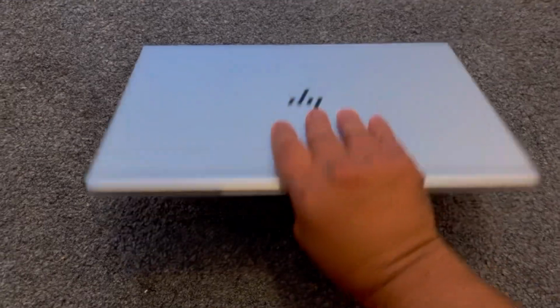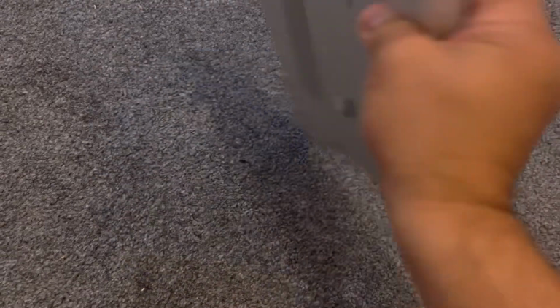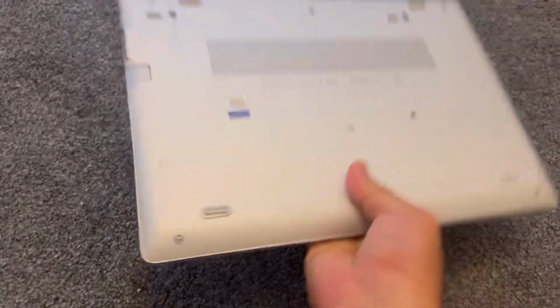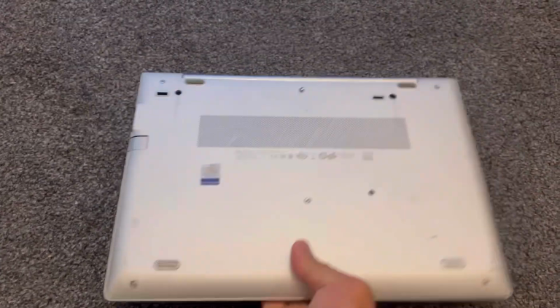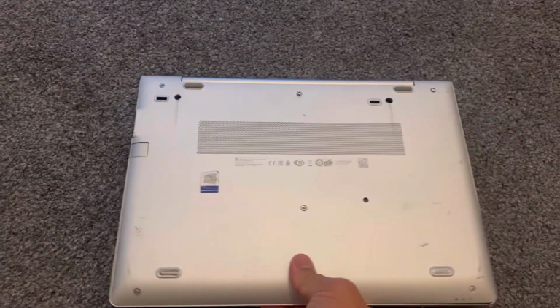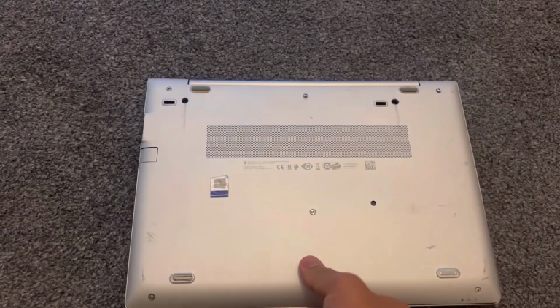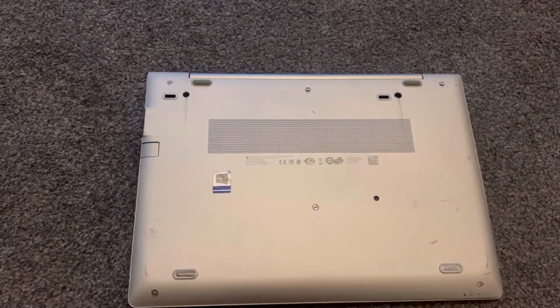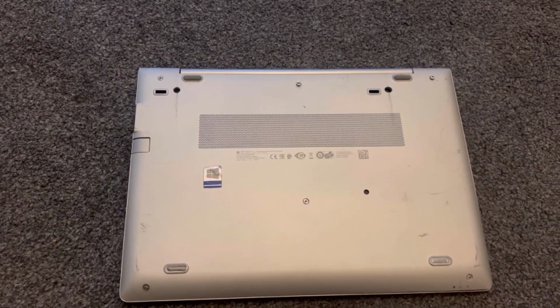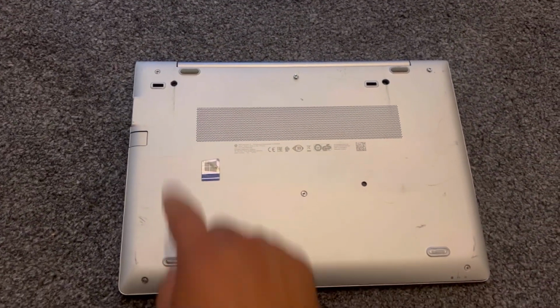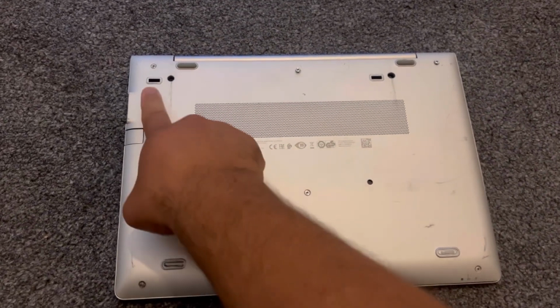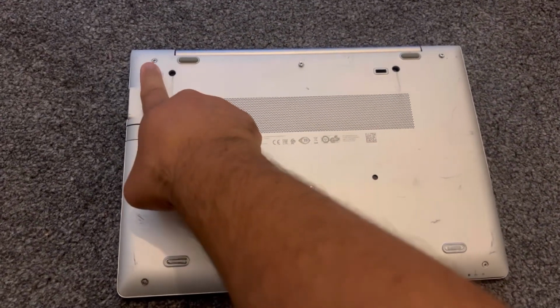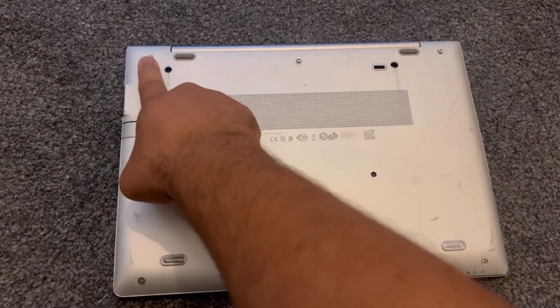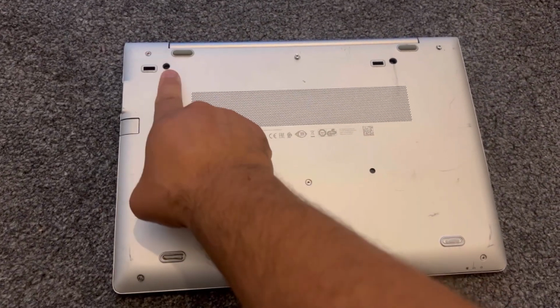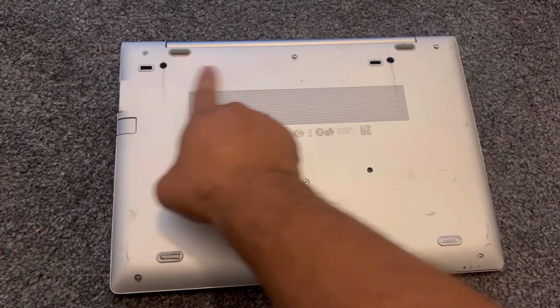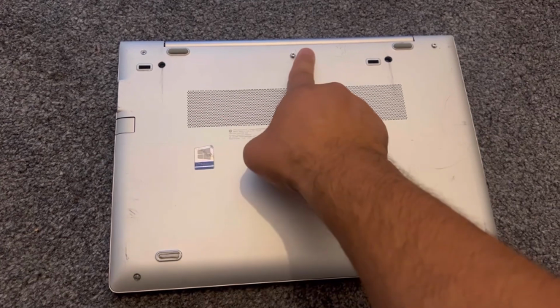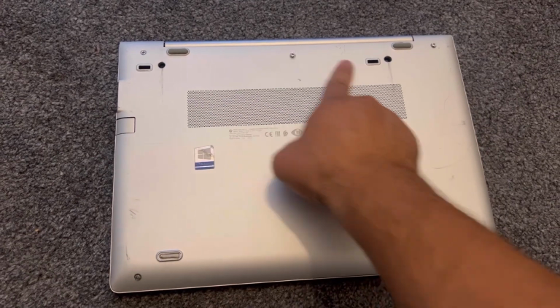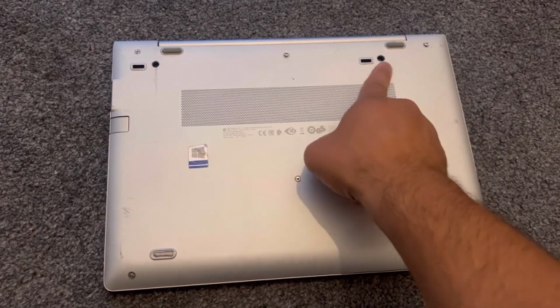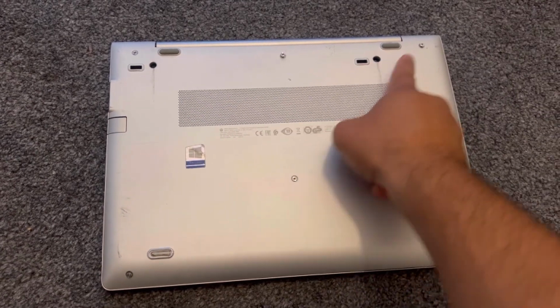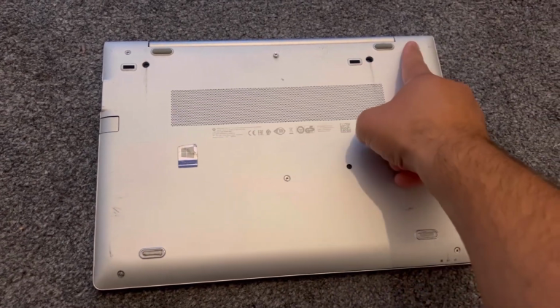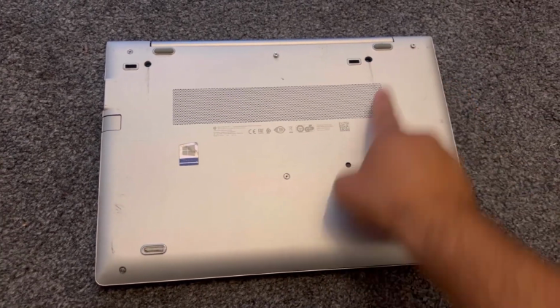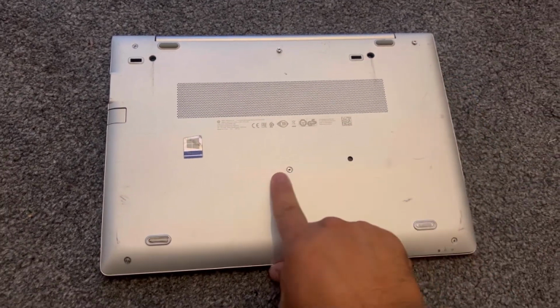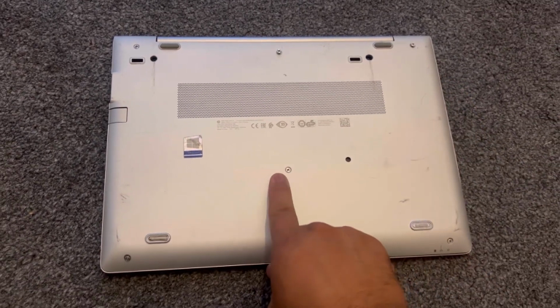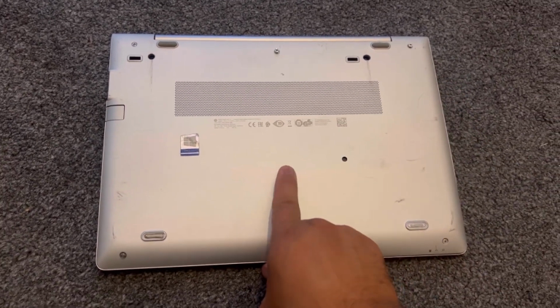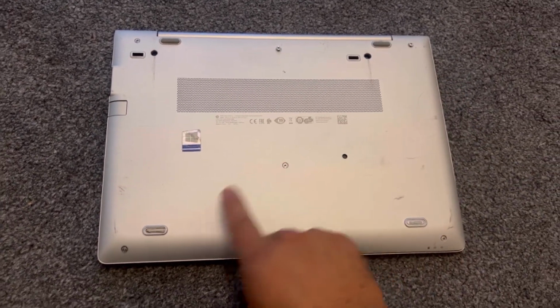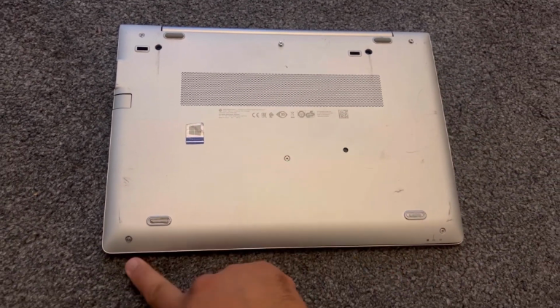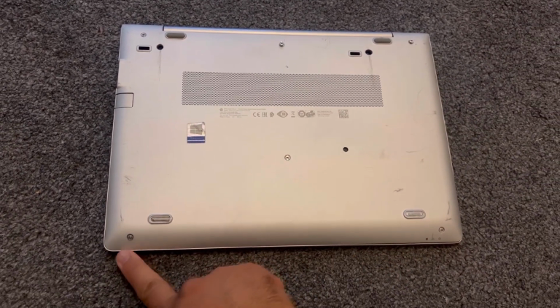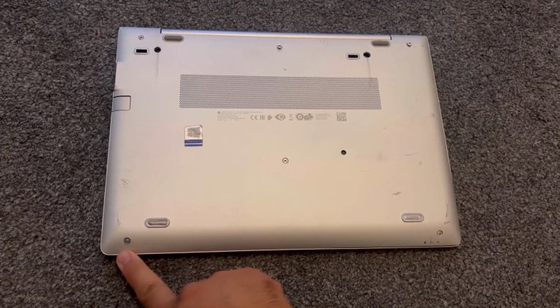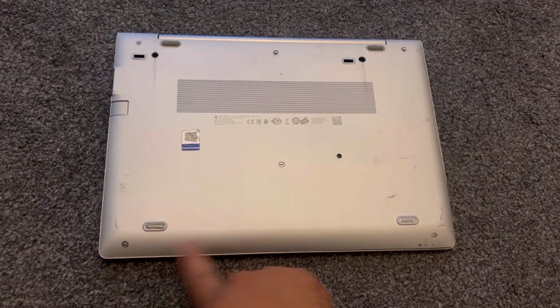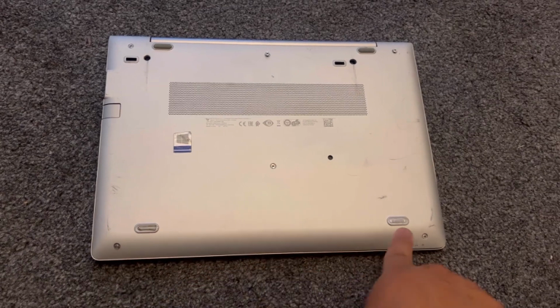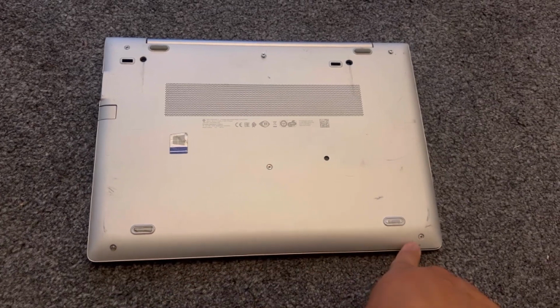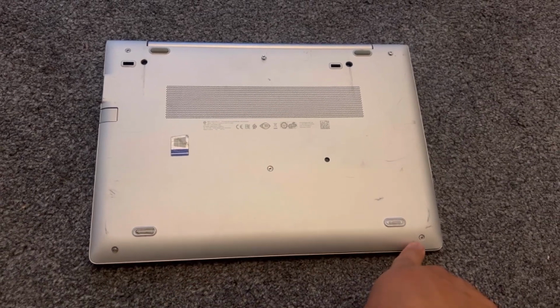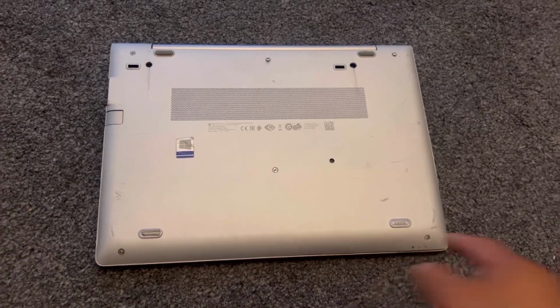Turn the laptop over to the other side and unscrew all the screws. Please note the screws don't come off — they stay in the back cover.